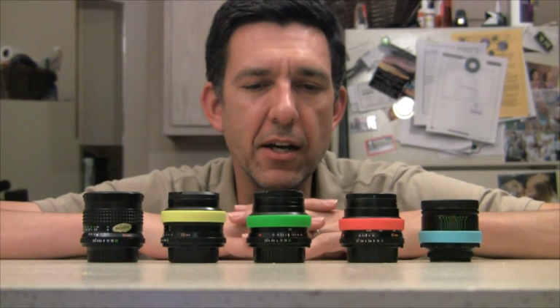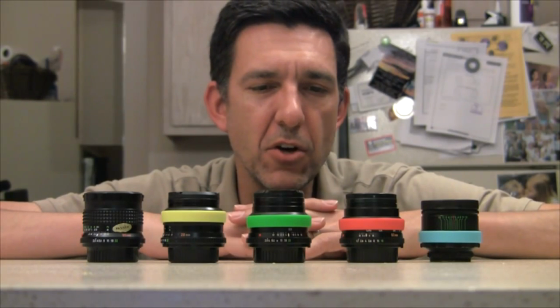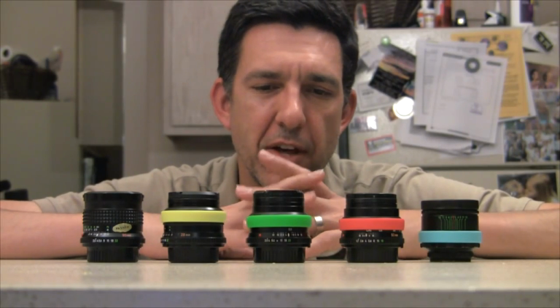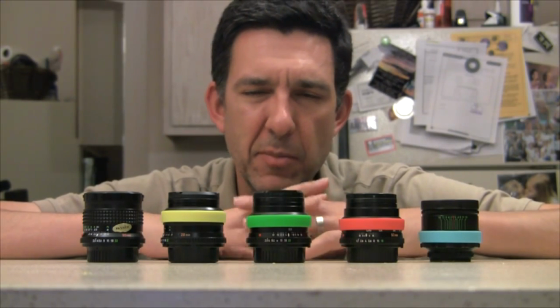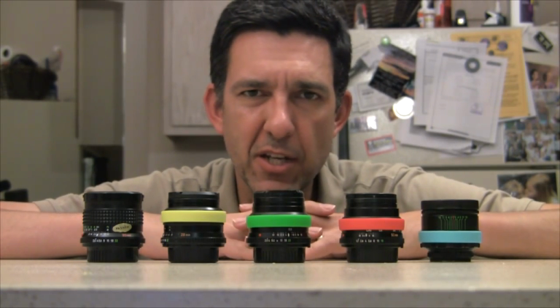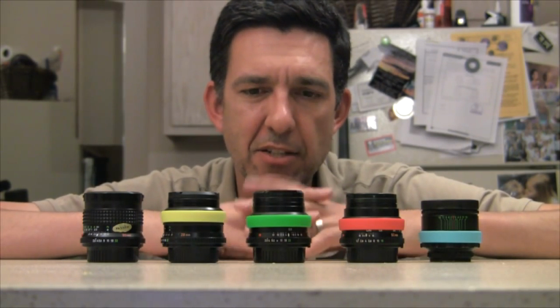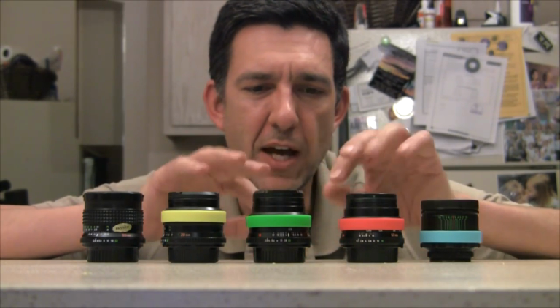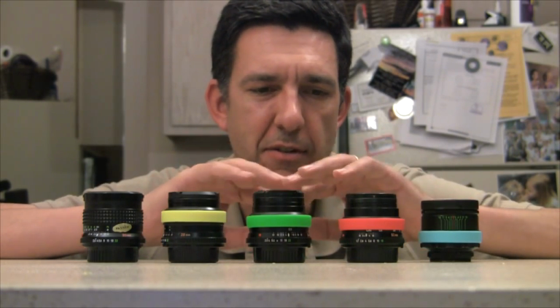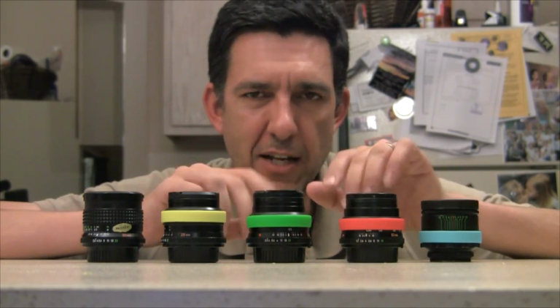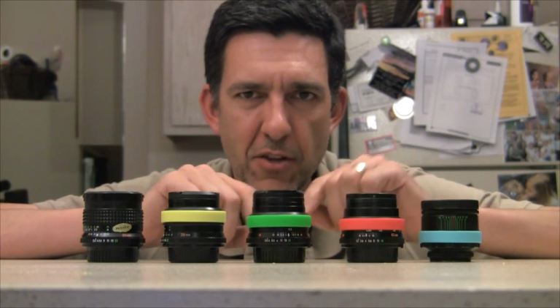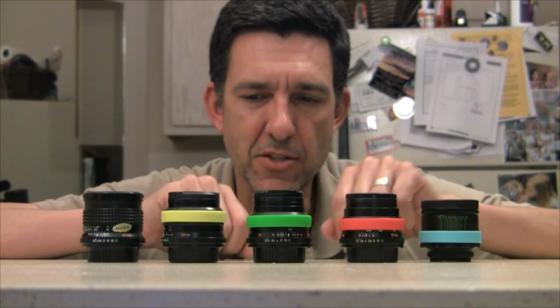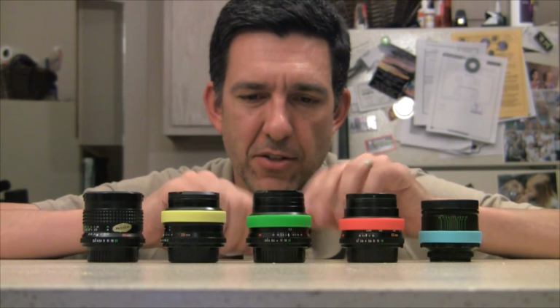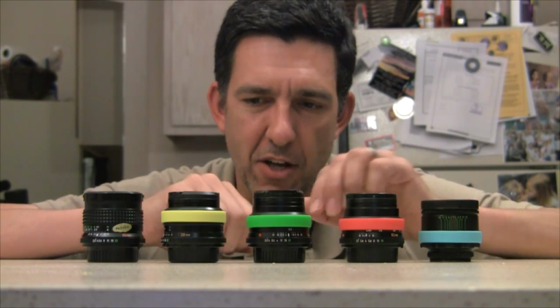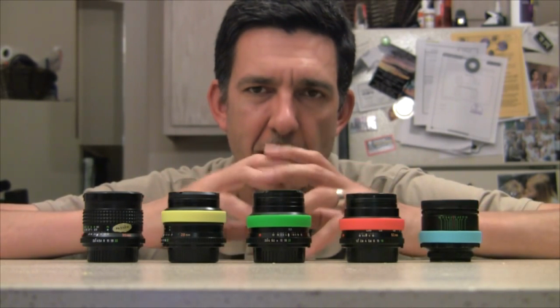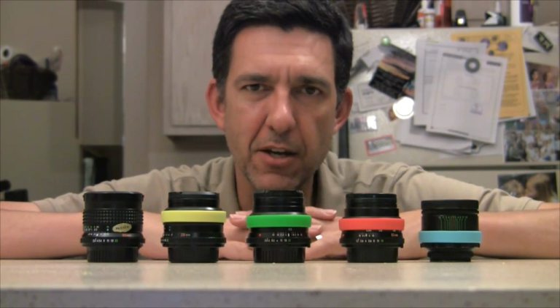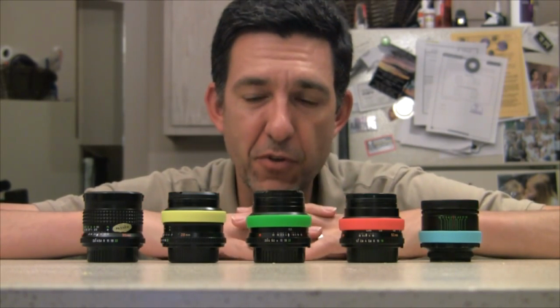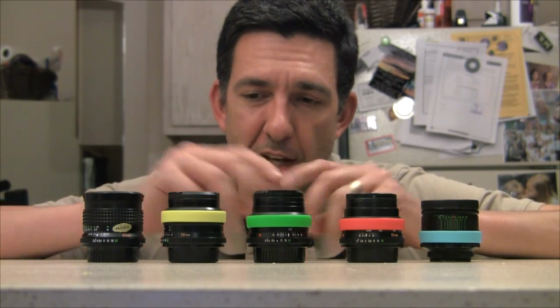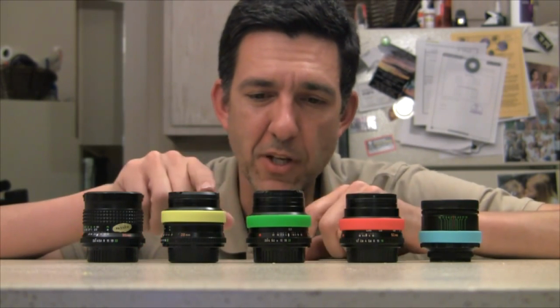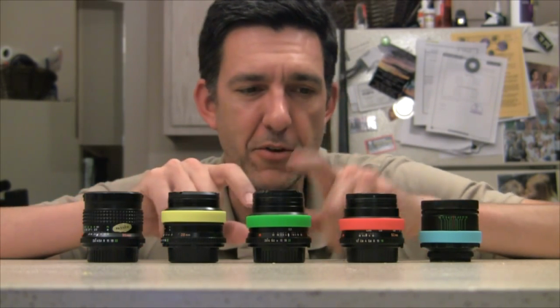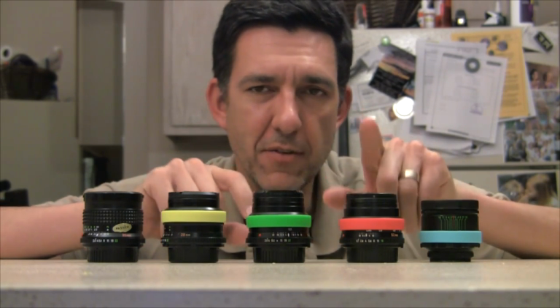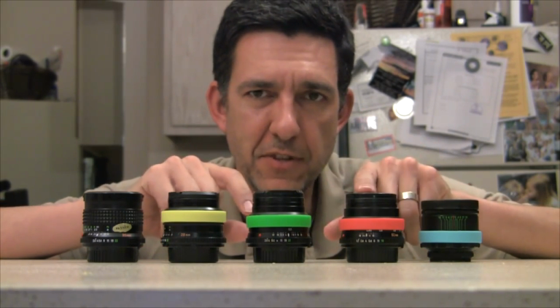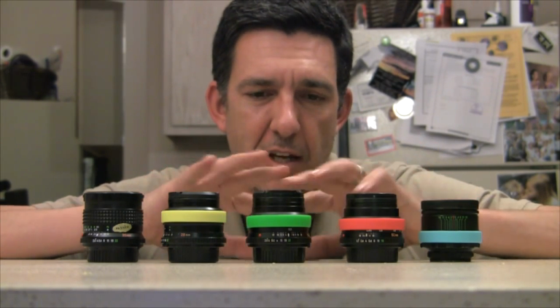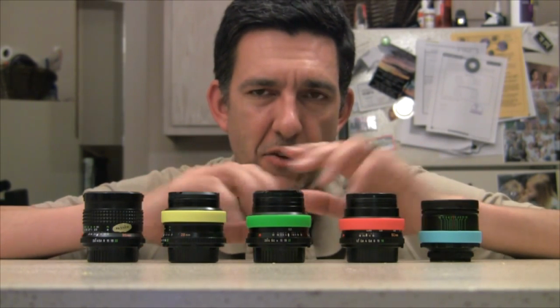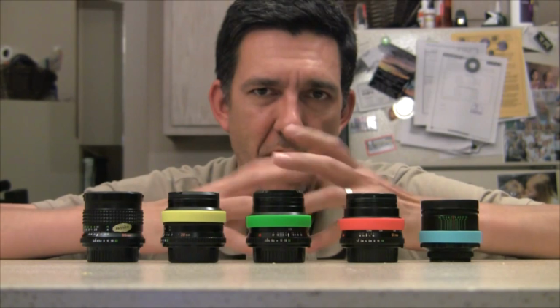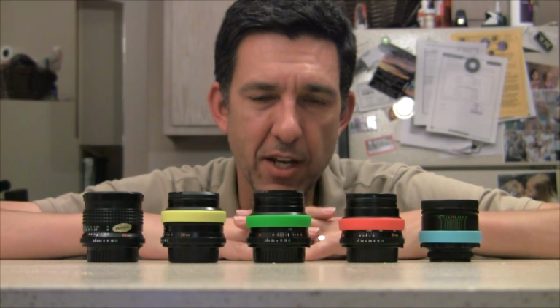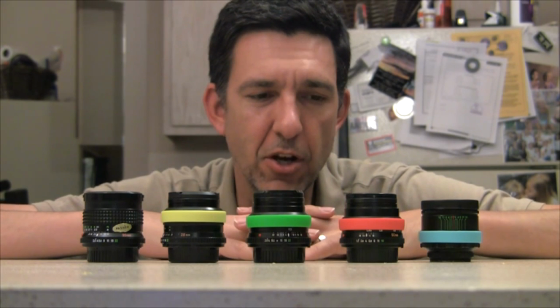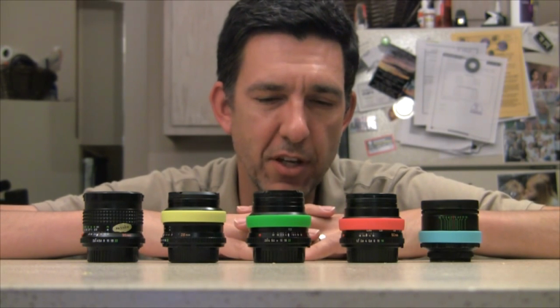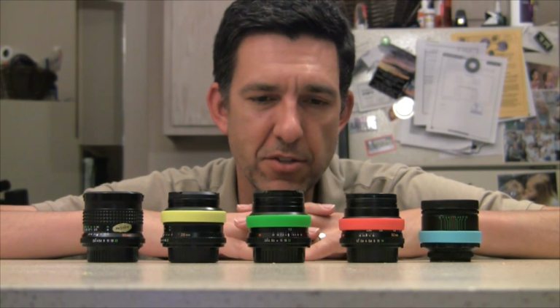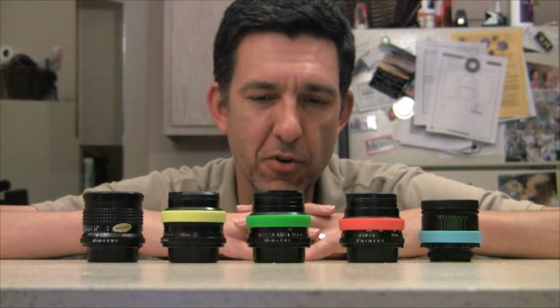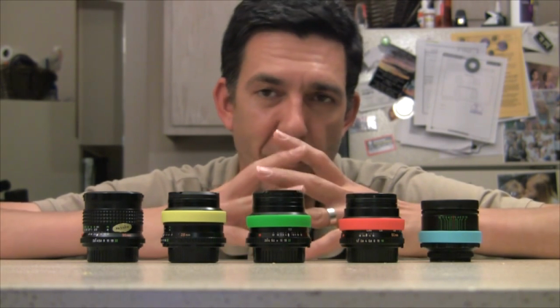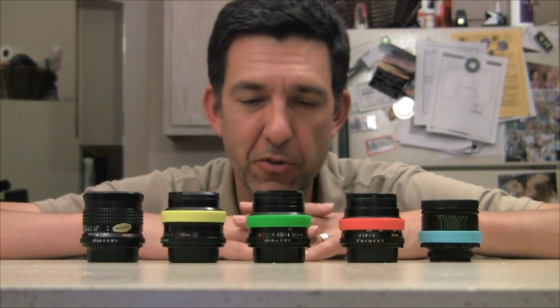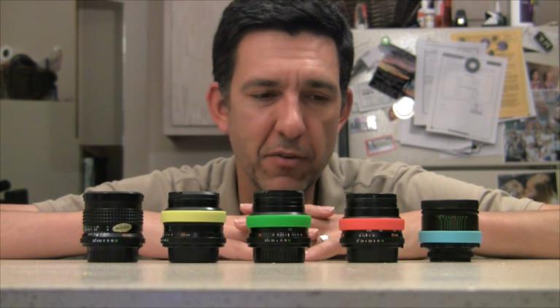So I thought it would be a really good idea to have a variety of colors on each lens — a different color for each focal length. The 28, 35, and 50 each get their own color, and then I could just call for the colors of the focal length, or both, or whatever.